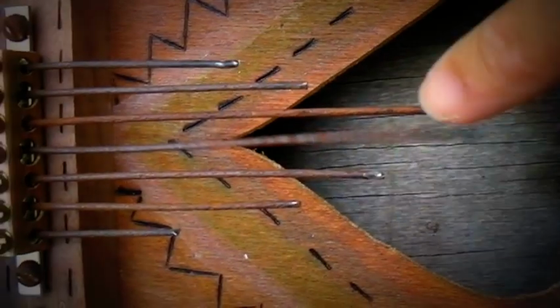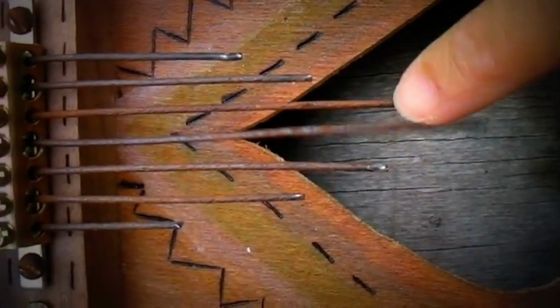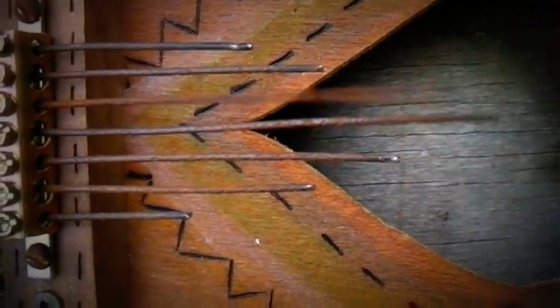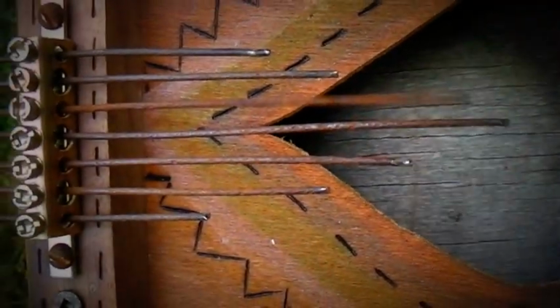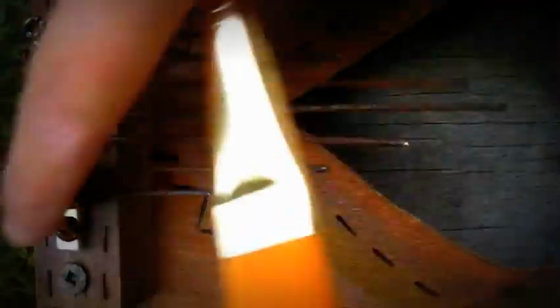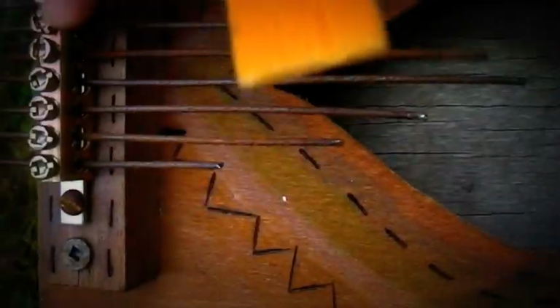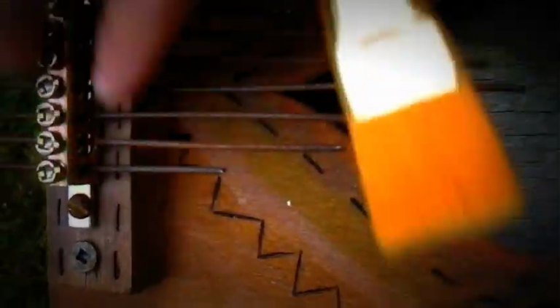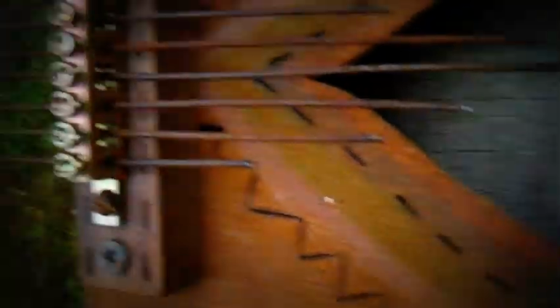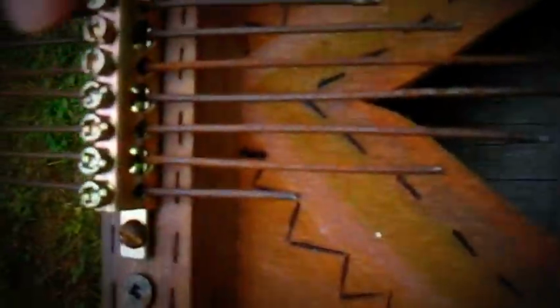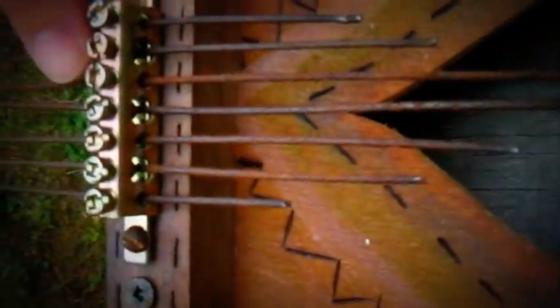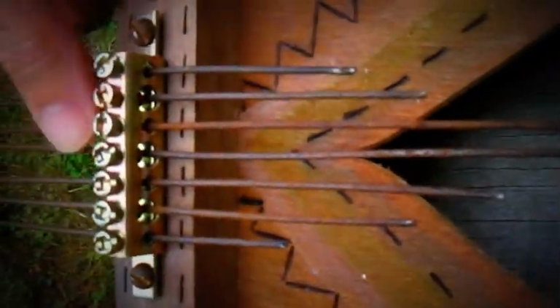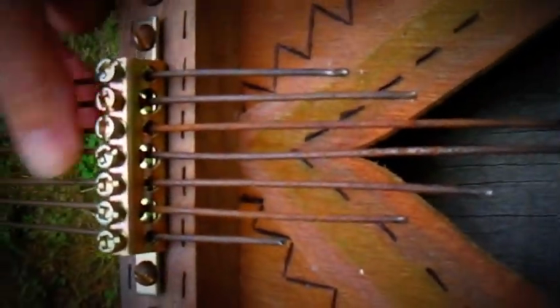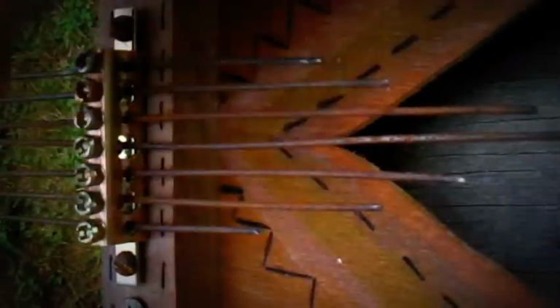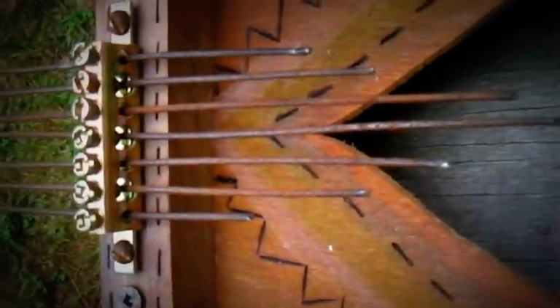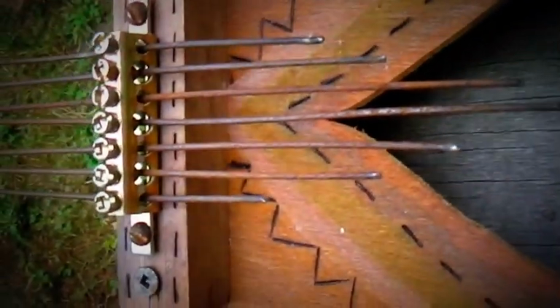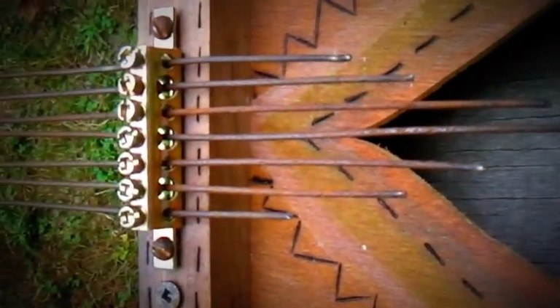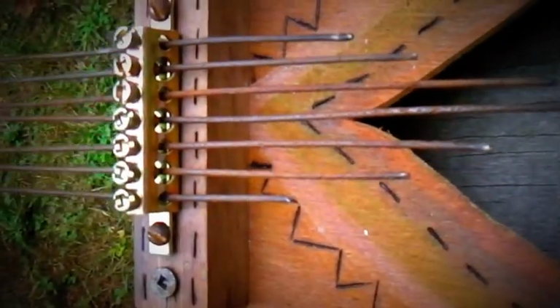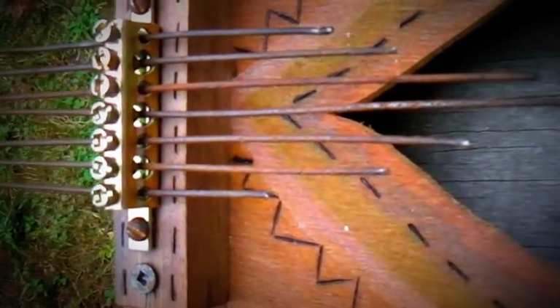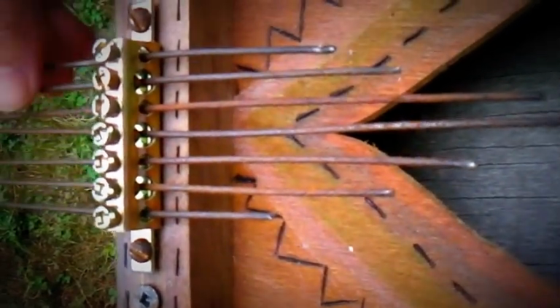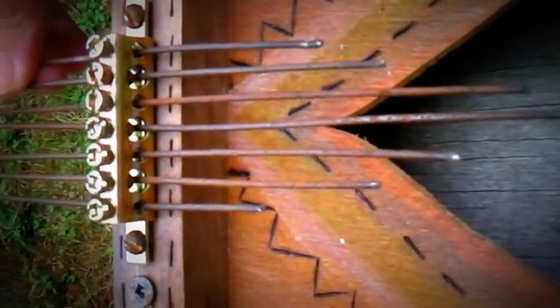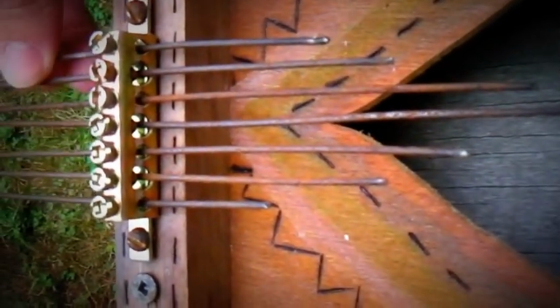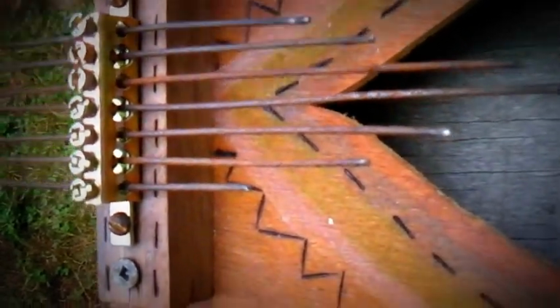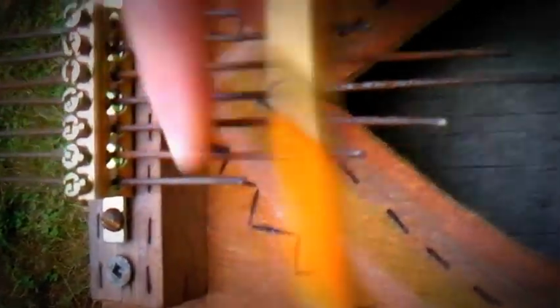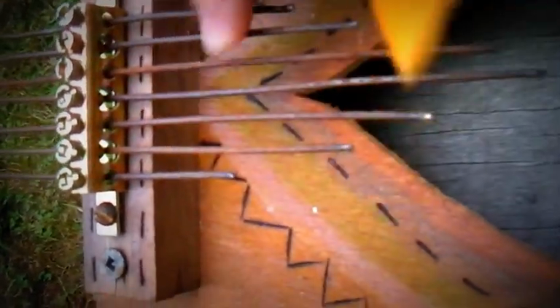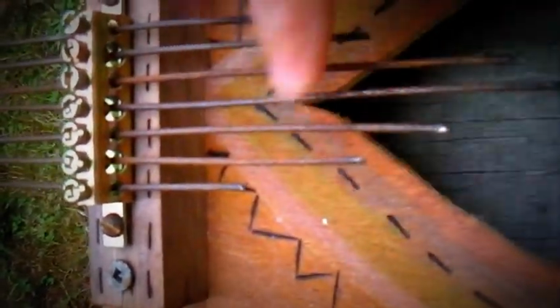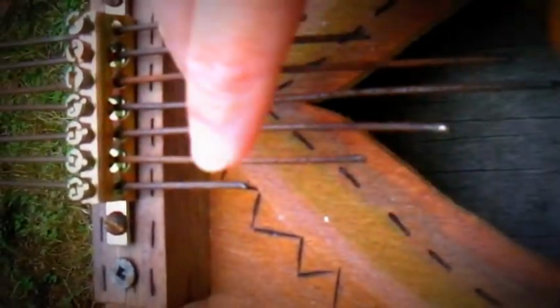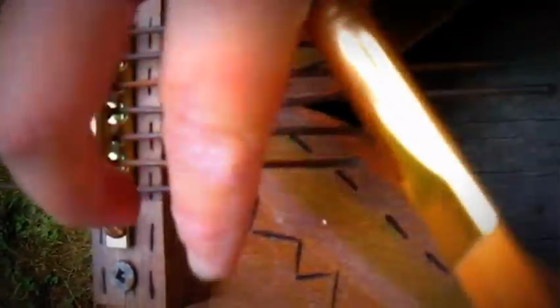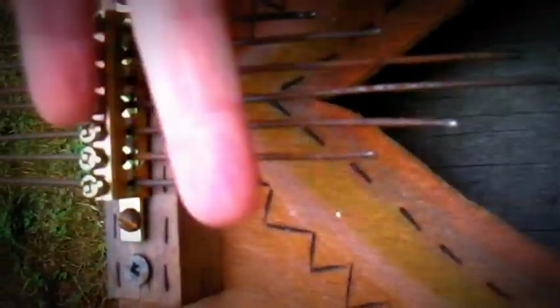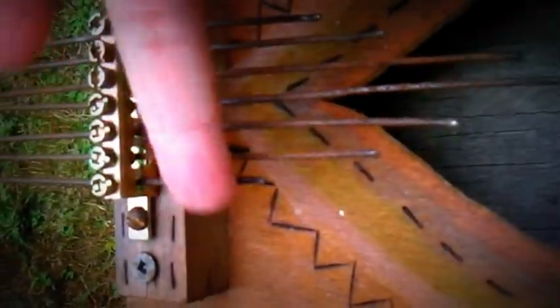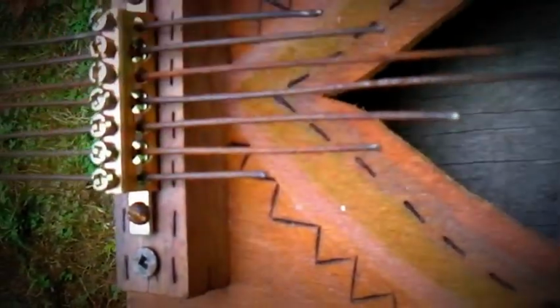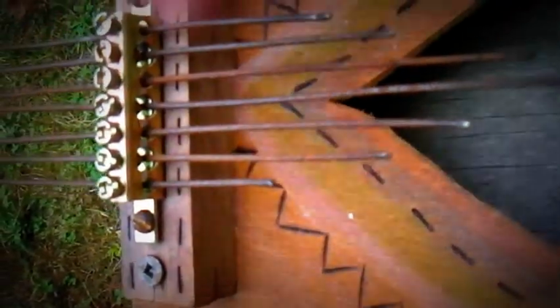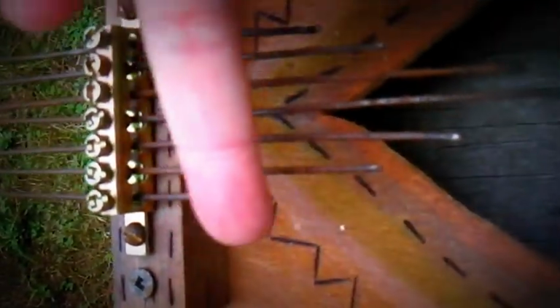All of these can actually be adjusted for different tuning, if that's what you want to do, and these are actually all old bicycle spokes.